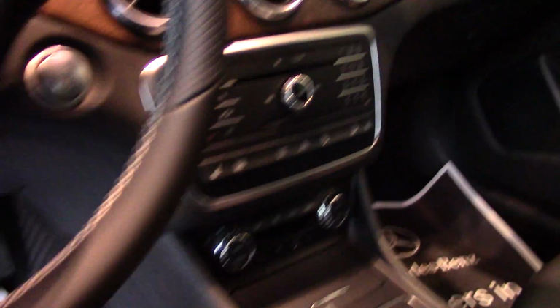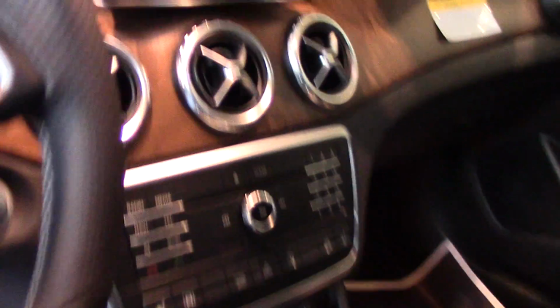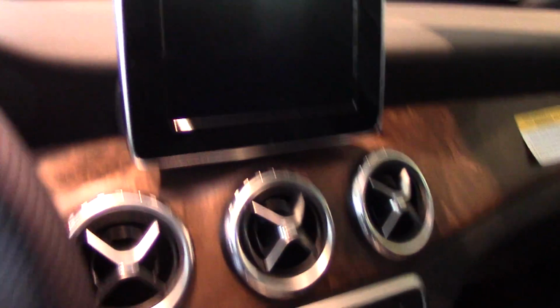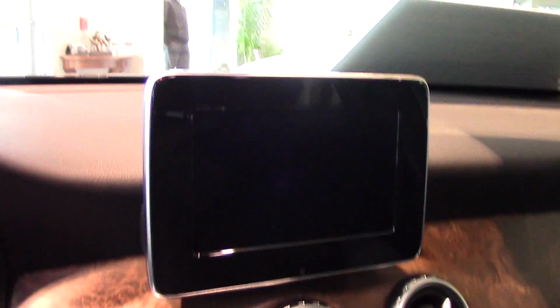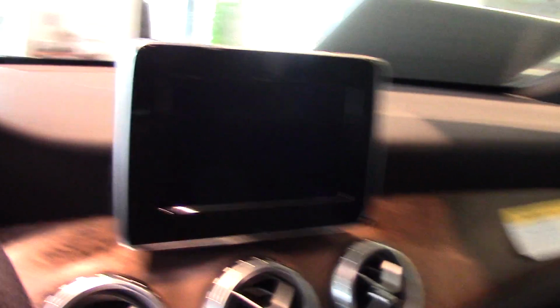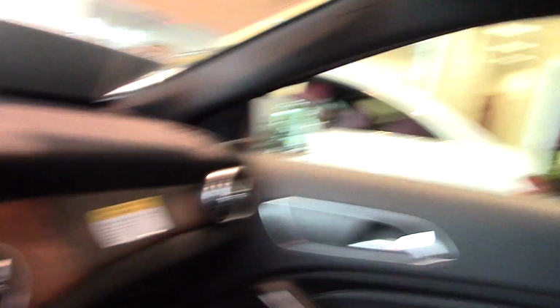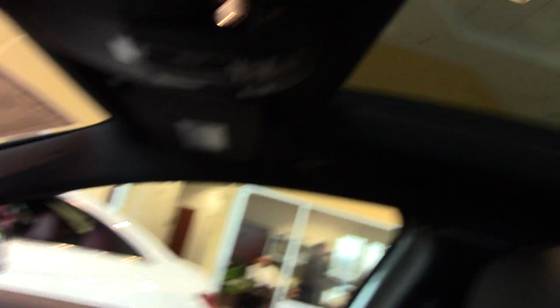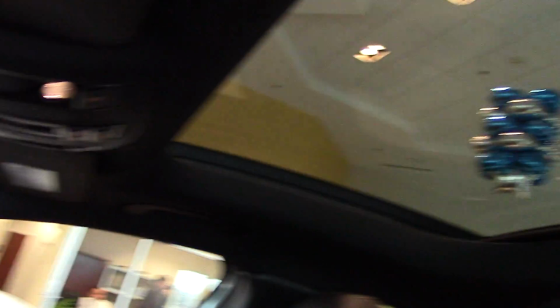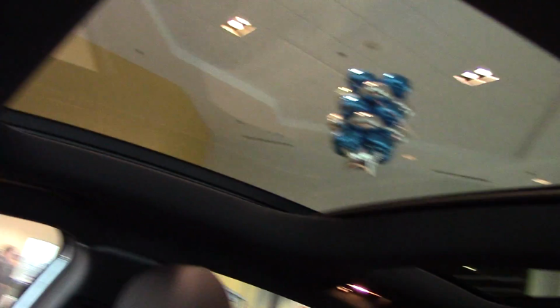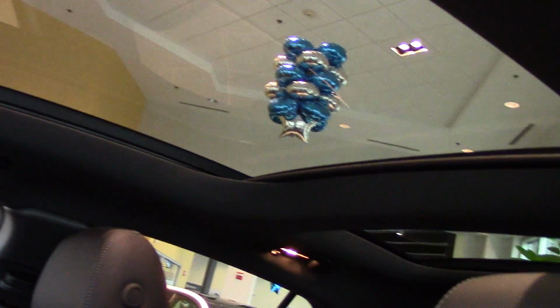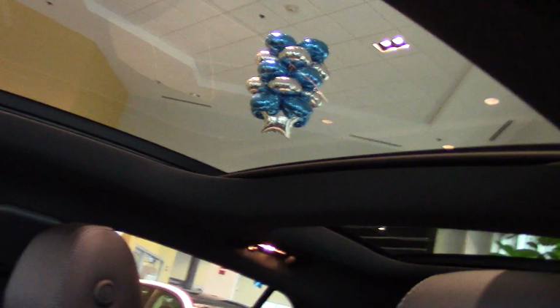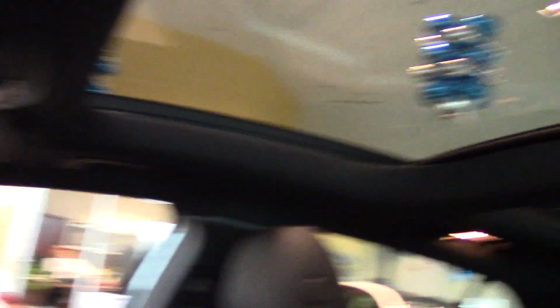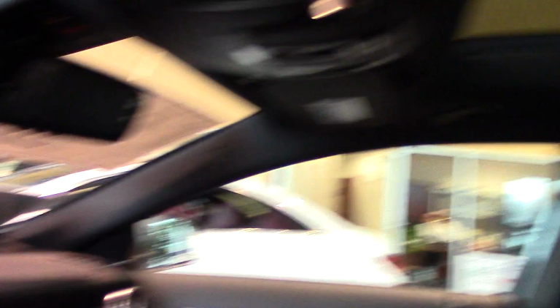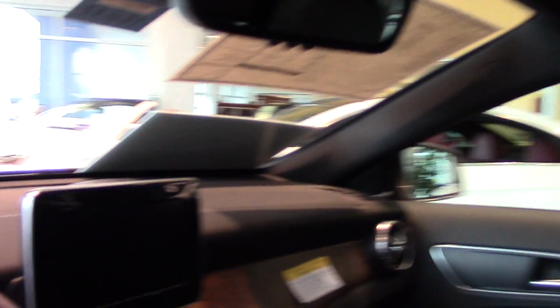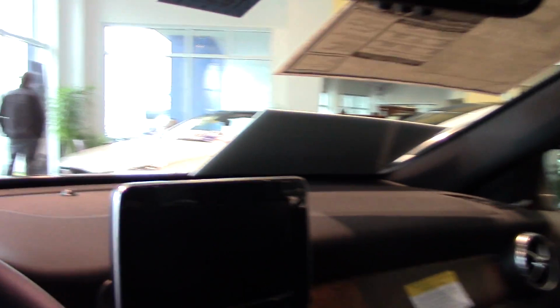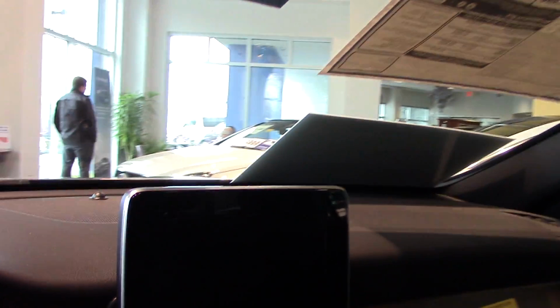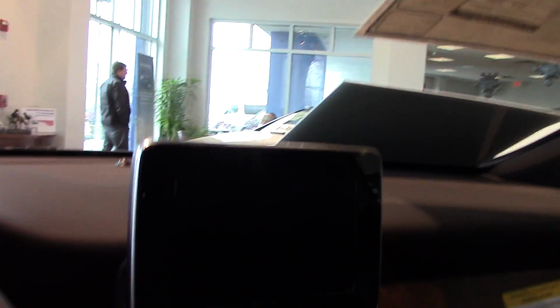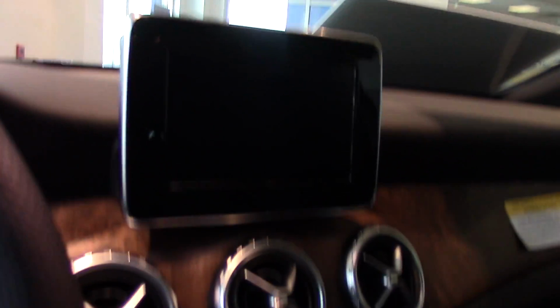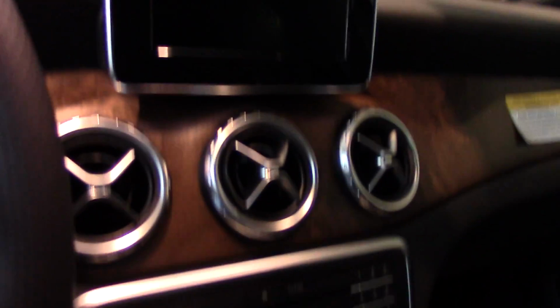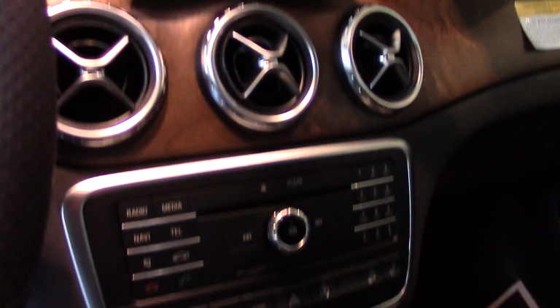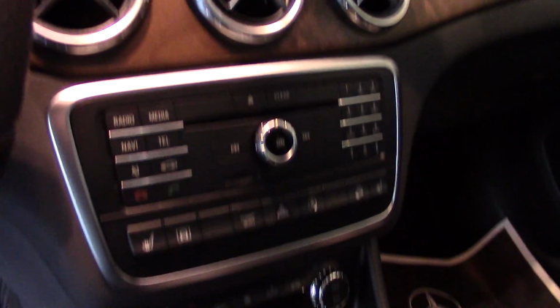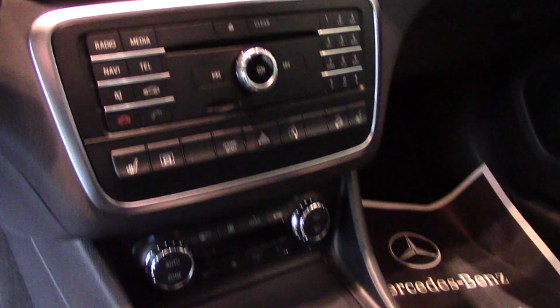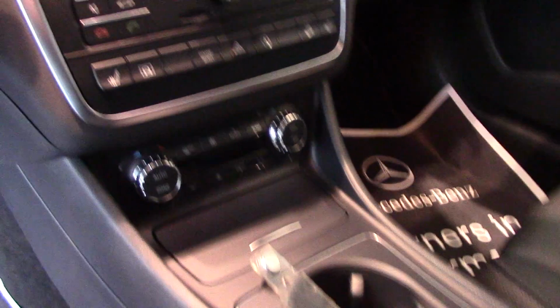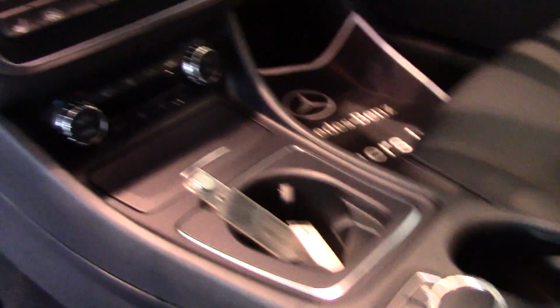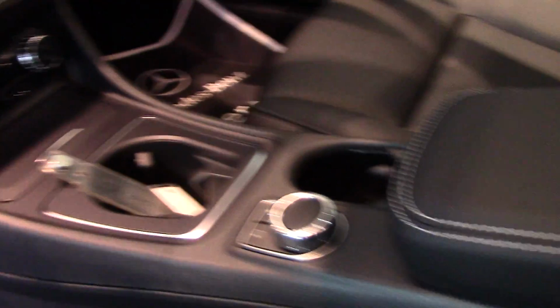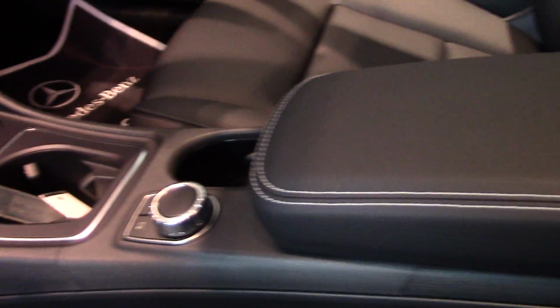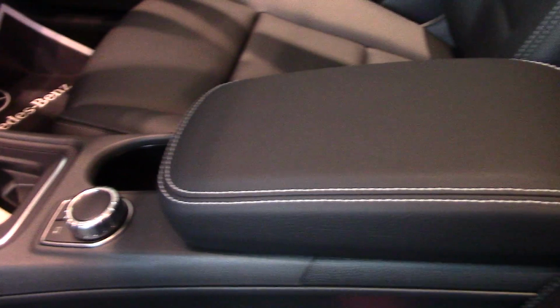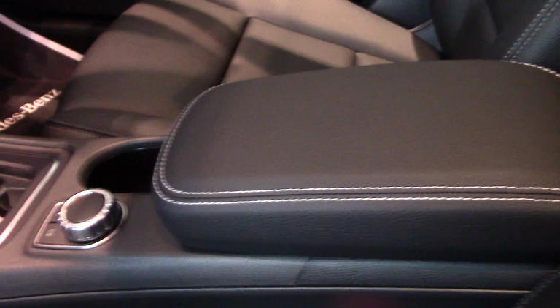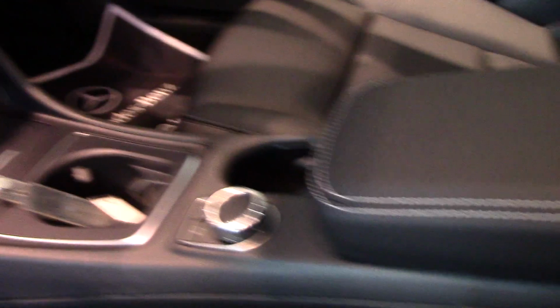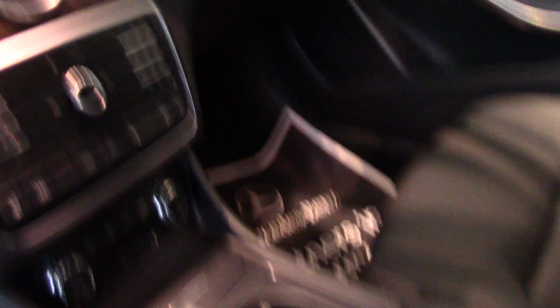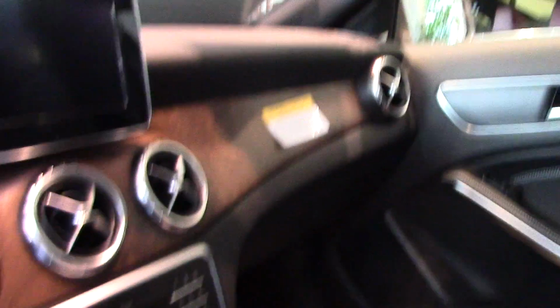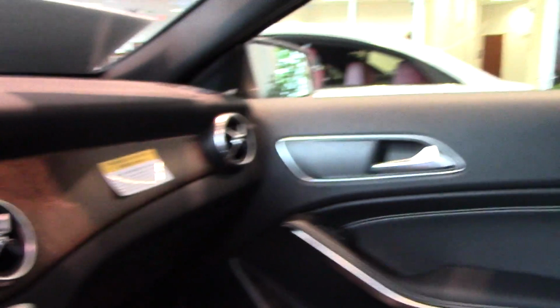If you pan up a little bit, Joyce, you can see the nice panel roof this has. This is also pre-wired for Garmin NavPilot. It has what's called the P1 package with heated front seats and the Harman Kardon Logic 7 Surround Sound System.